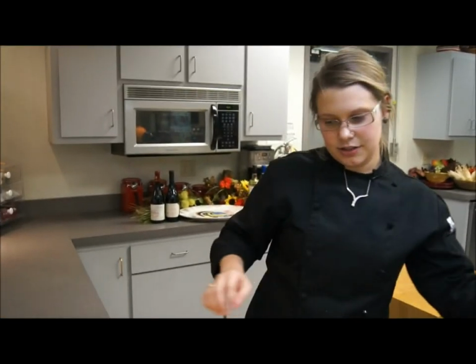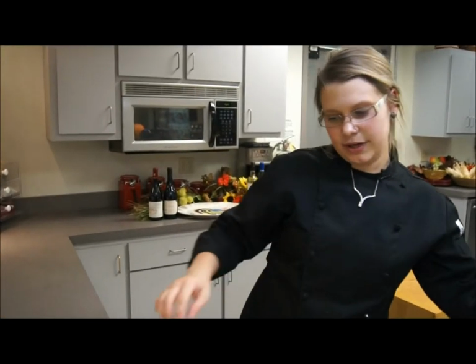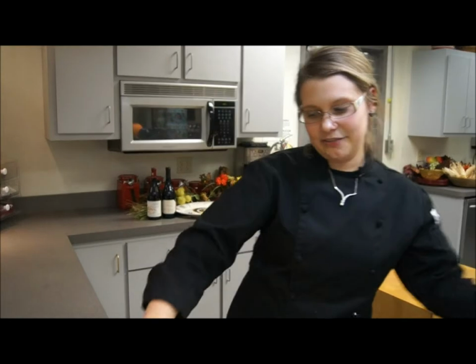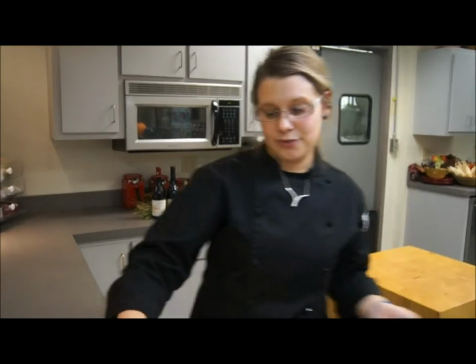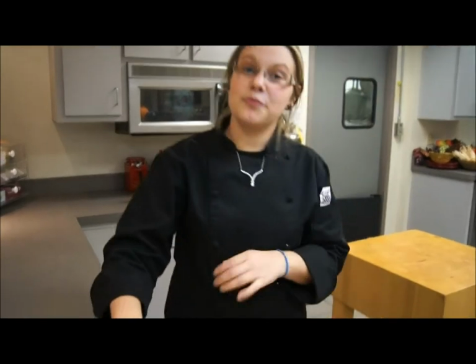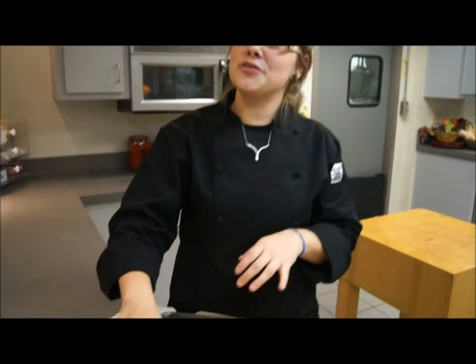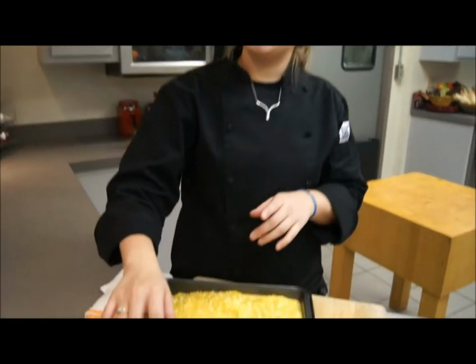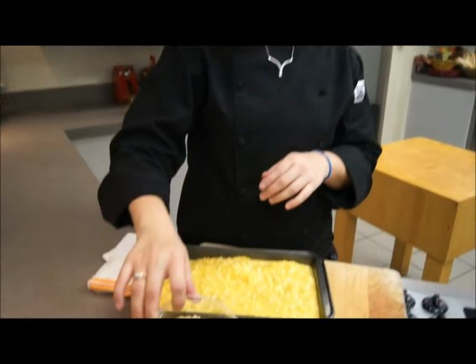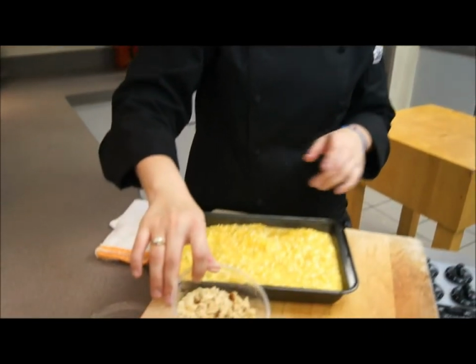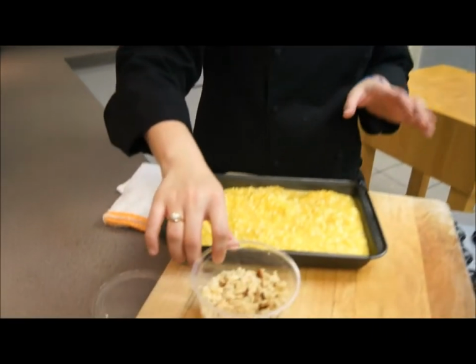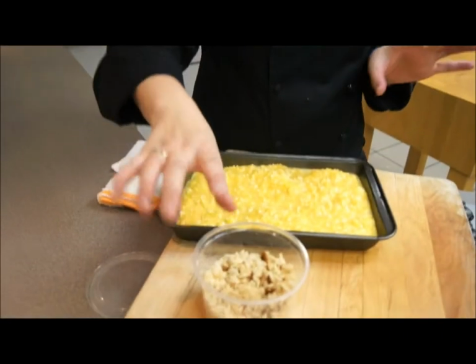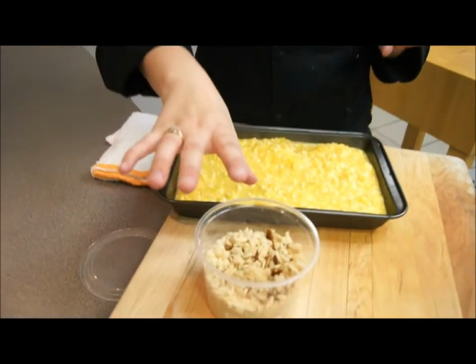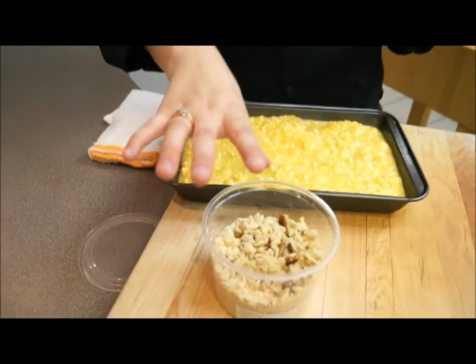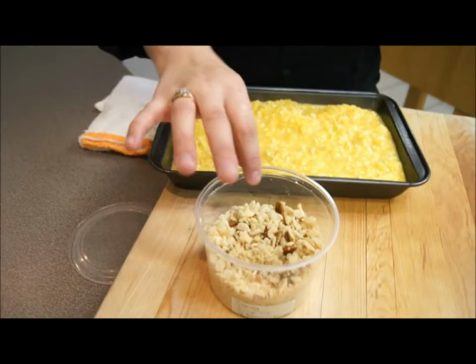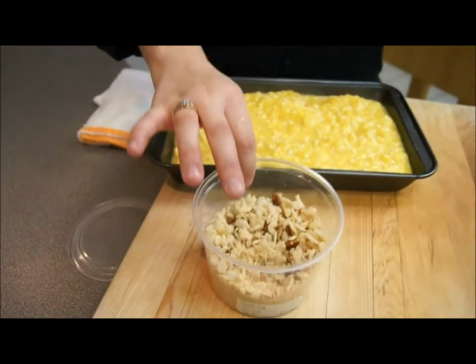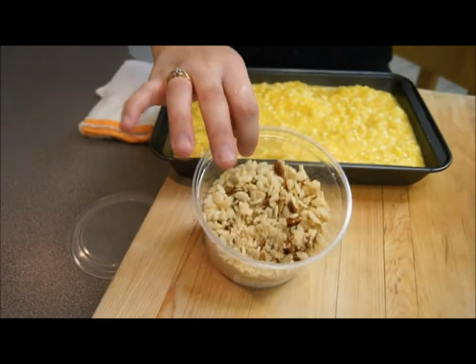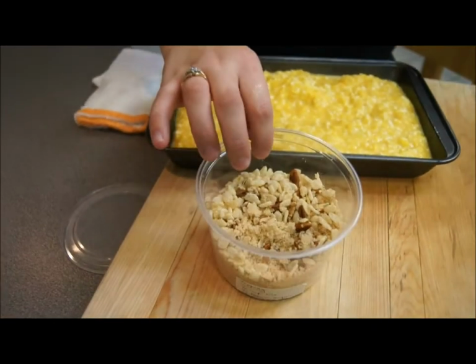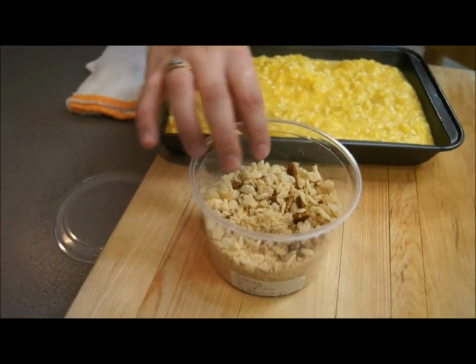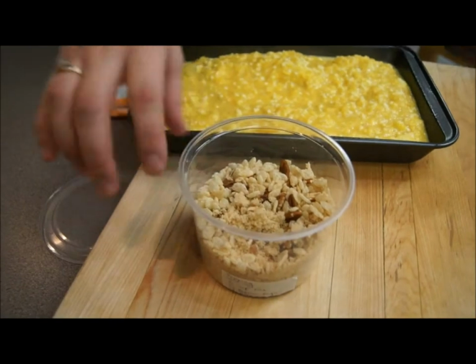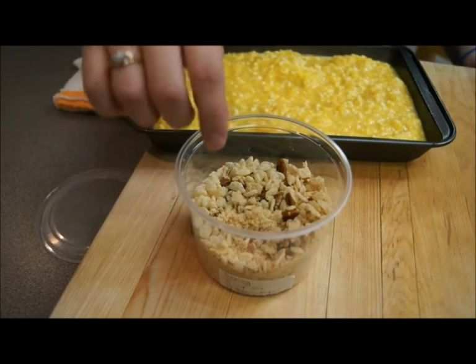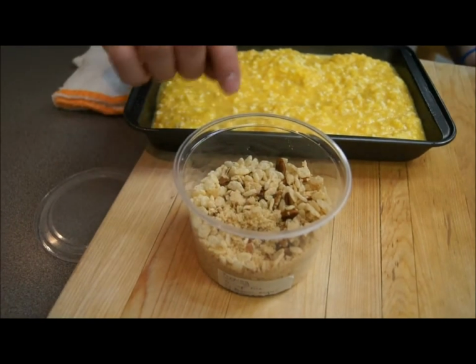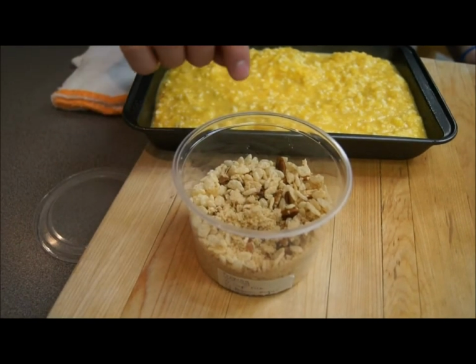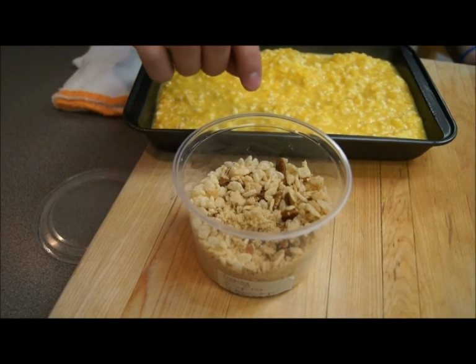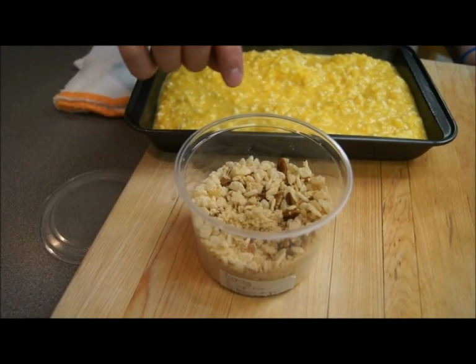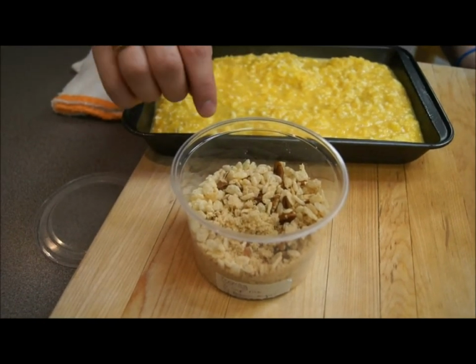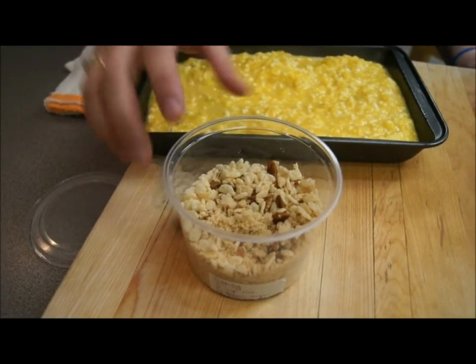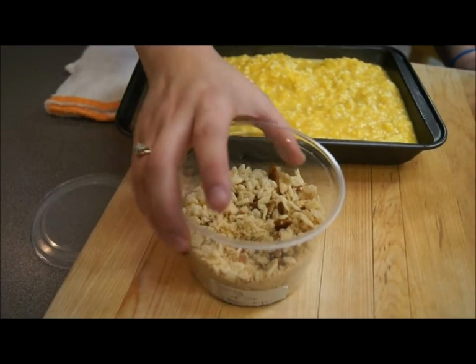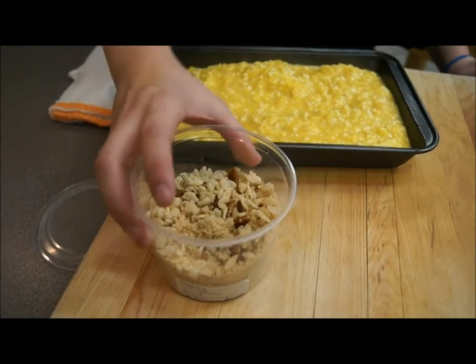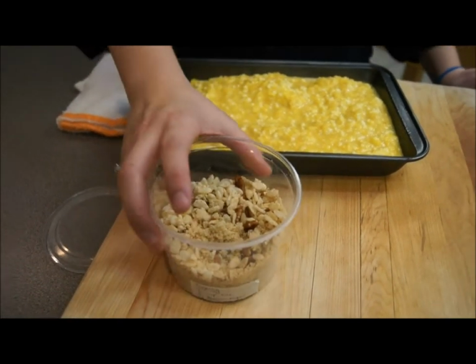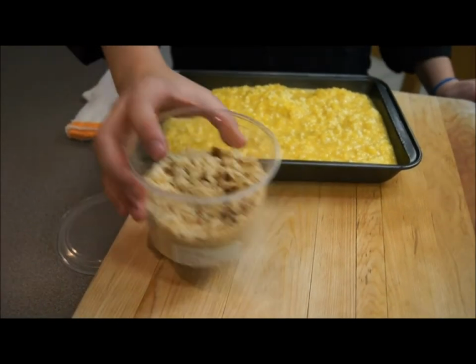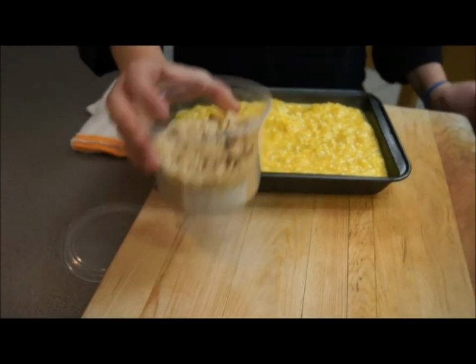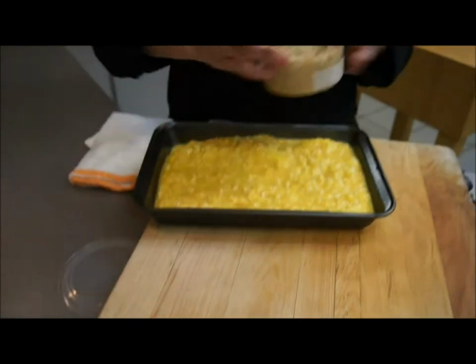For the topping, I have Rice Krispies, brown sugar, and pecans, and you're just going to place those right on top.